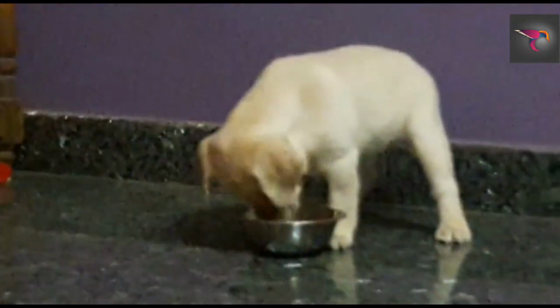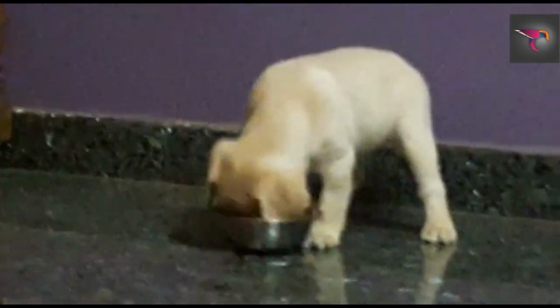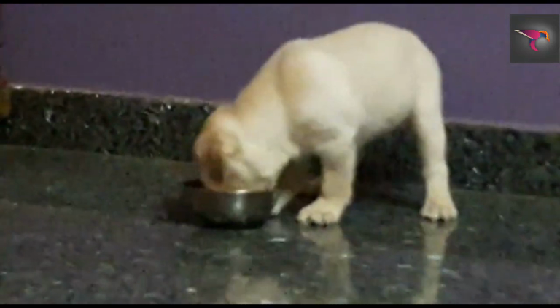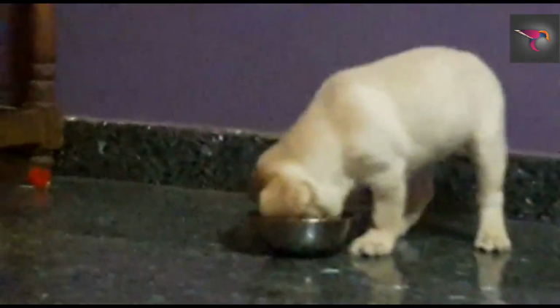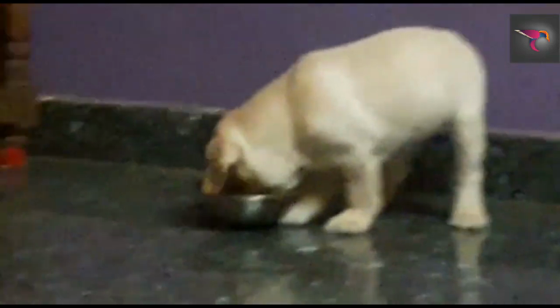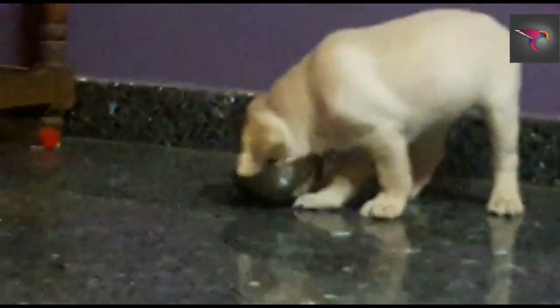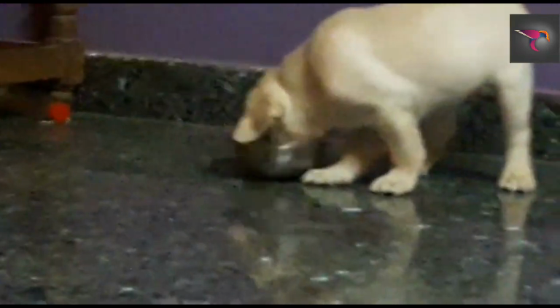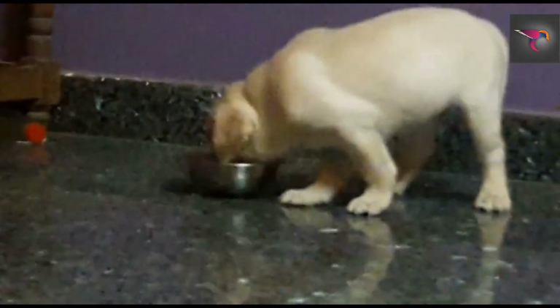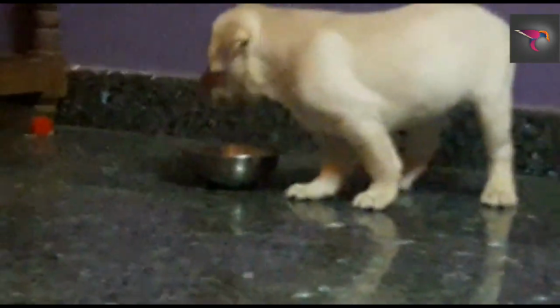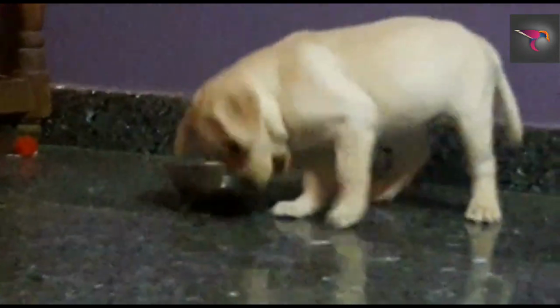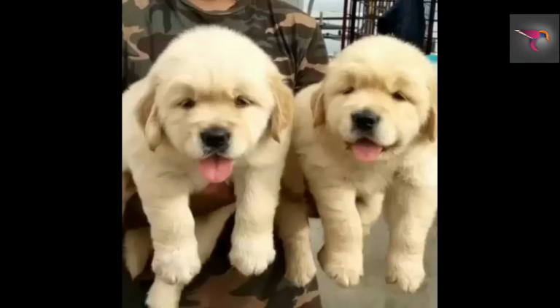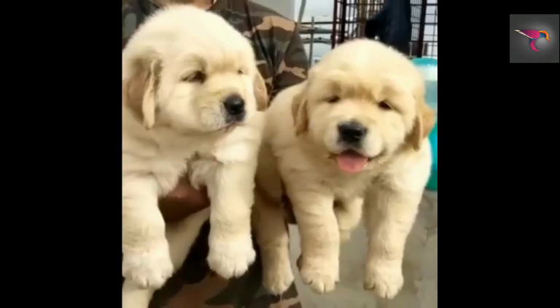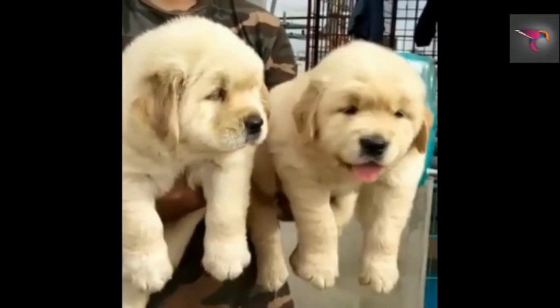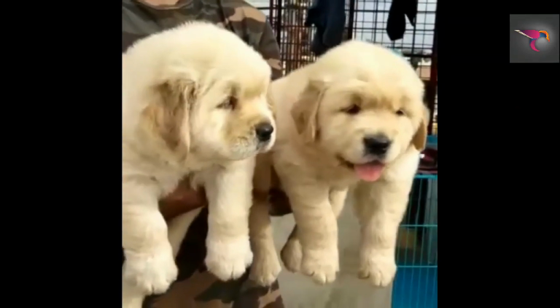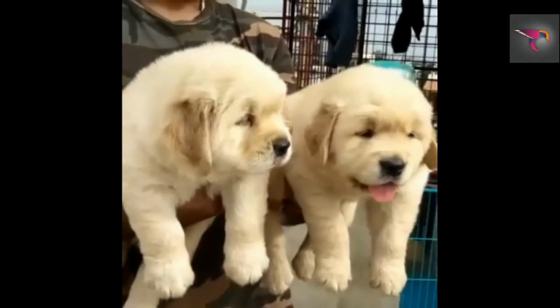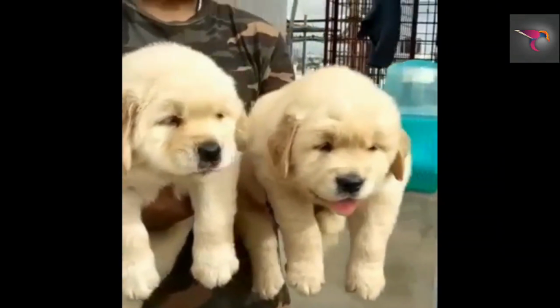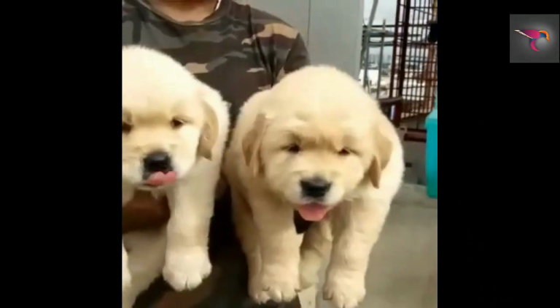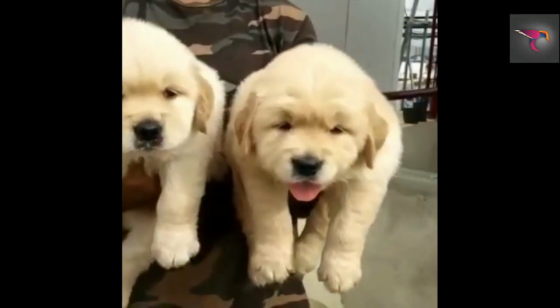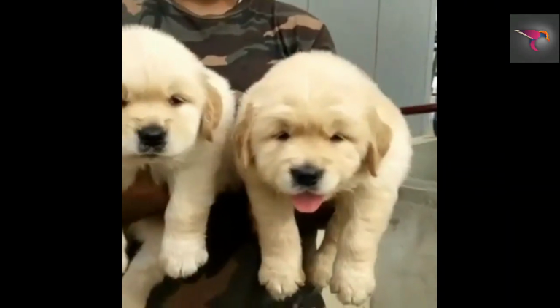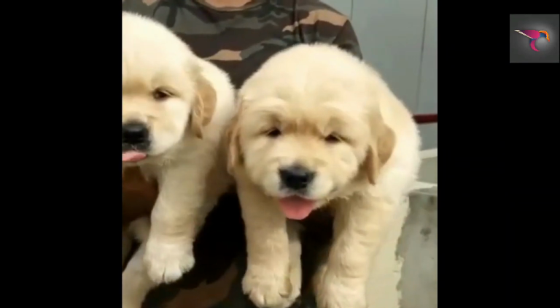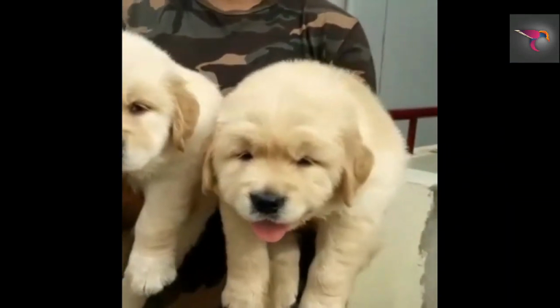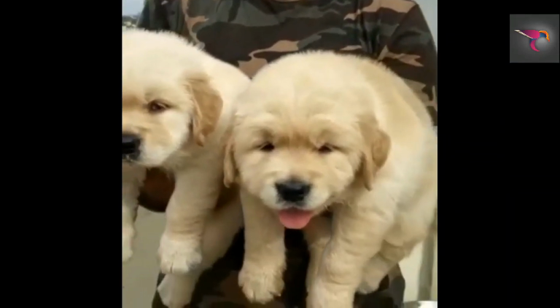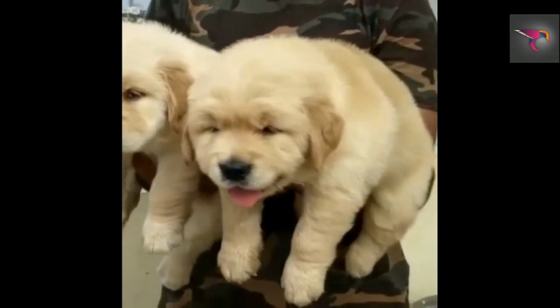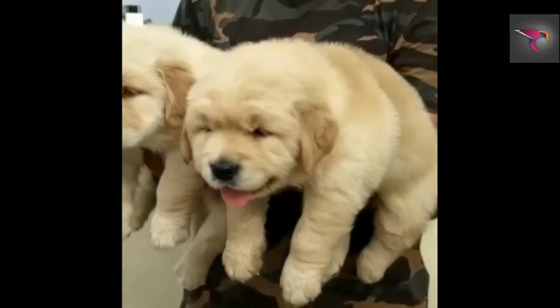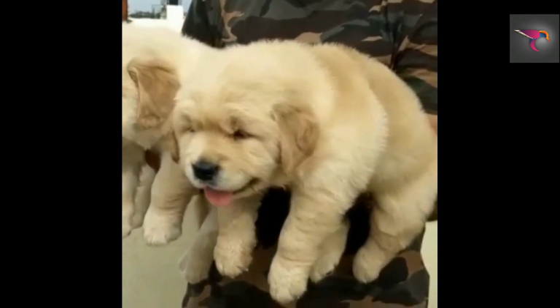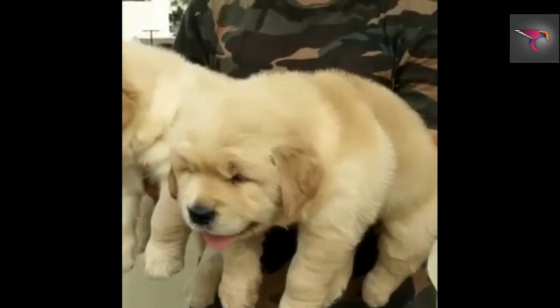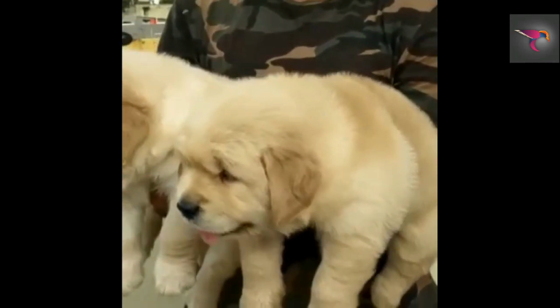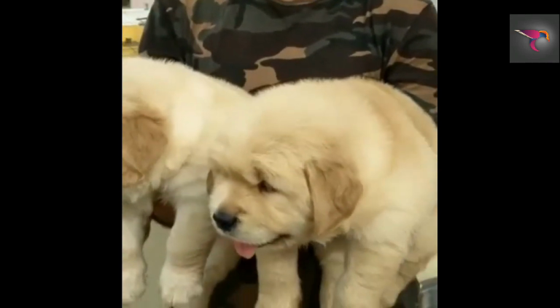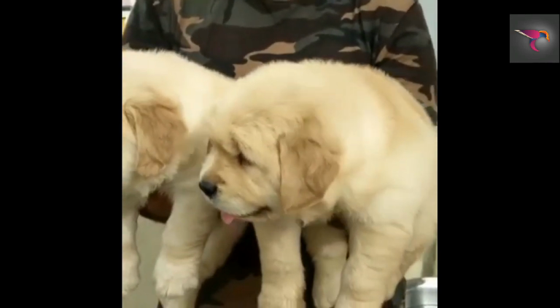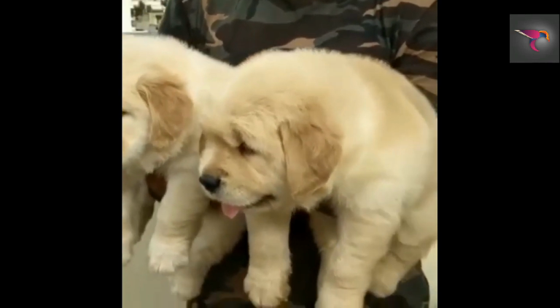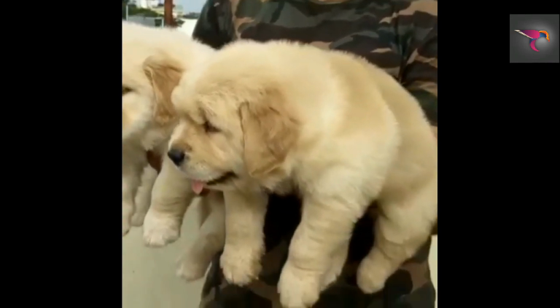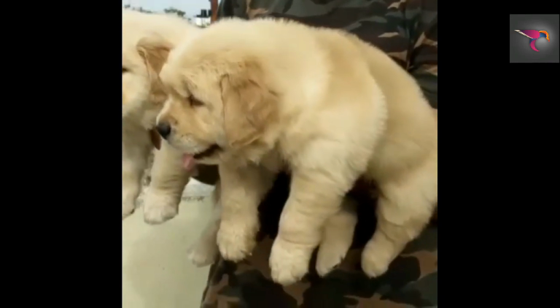If you want to buy a good quality Golden Retriever, as you can see, this is one of the best extreme good quality Golden Retriever which costs 65,000. Both are male lion-age puppies with KCI certificates.